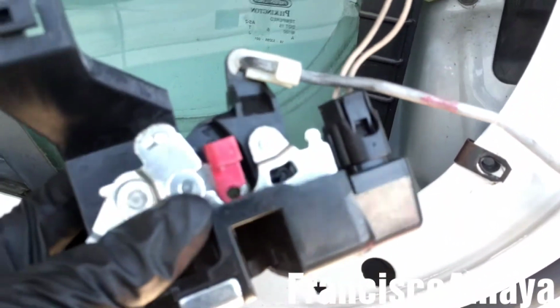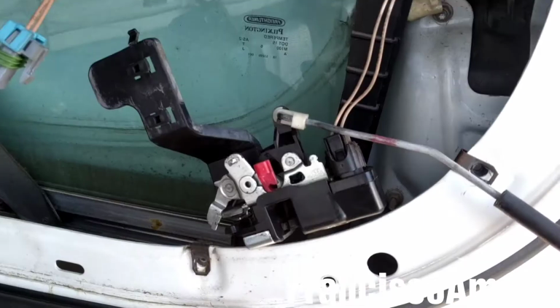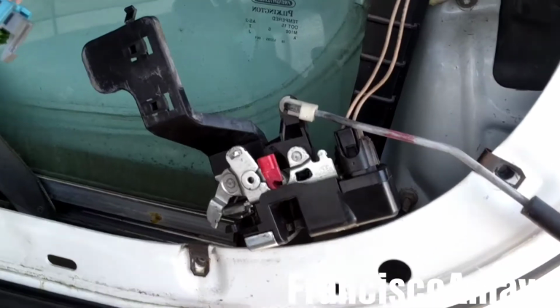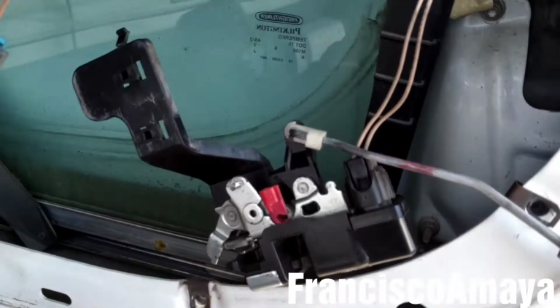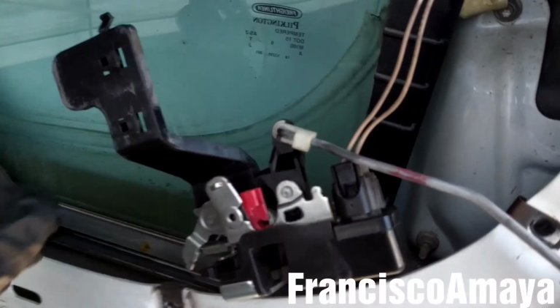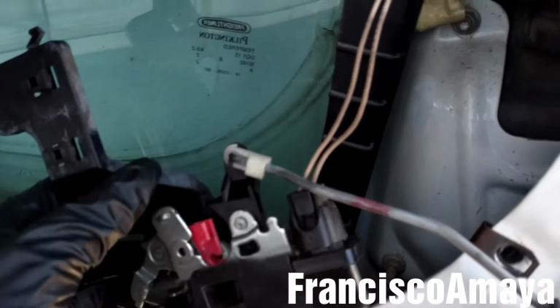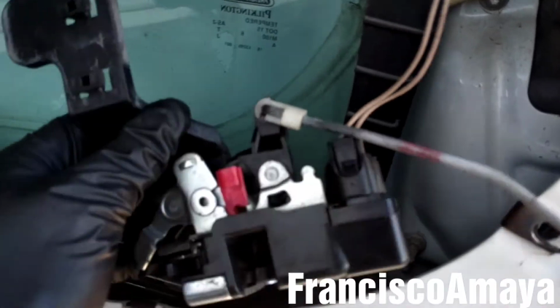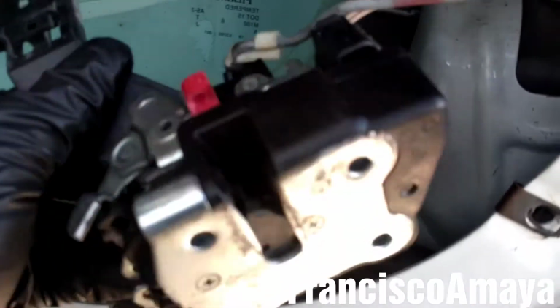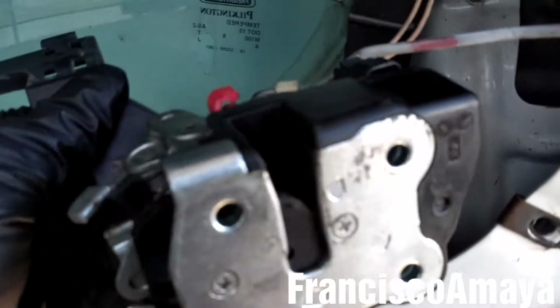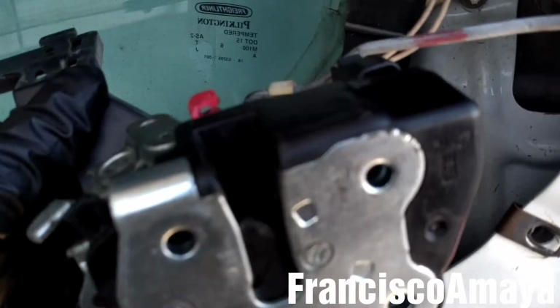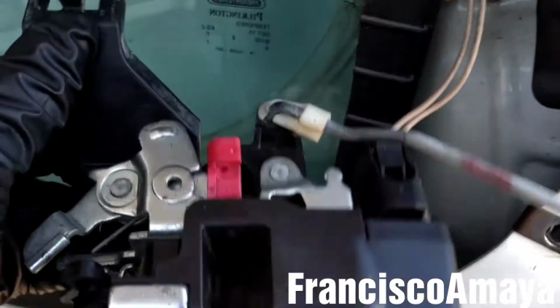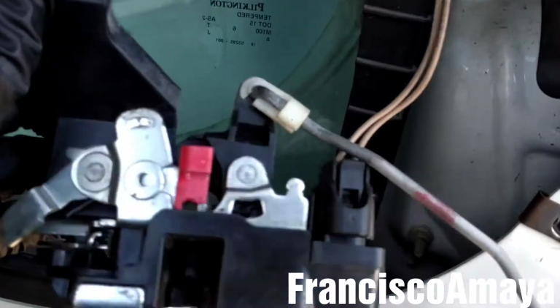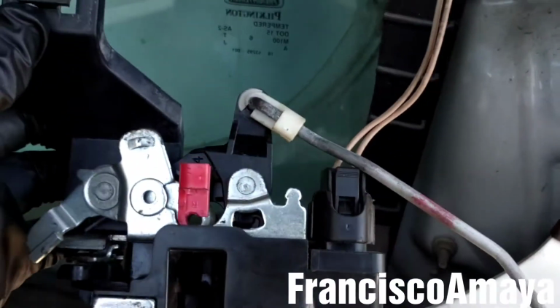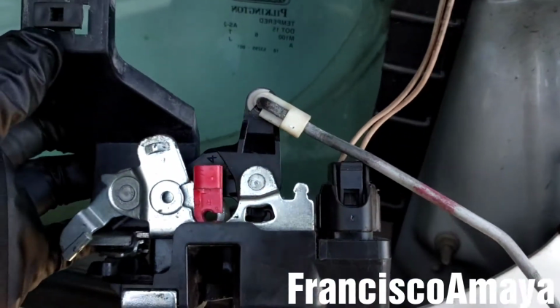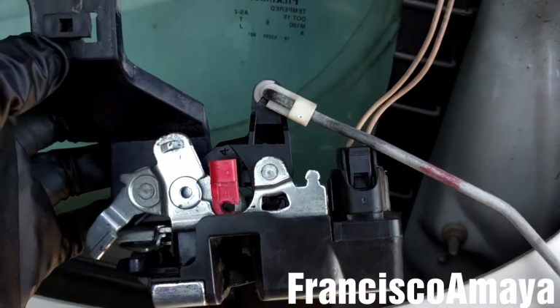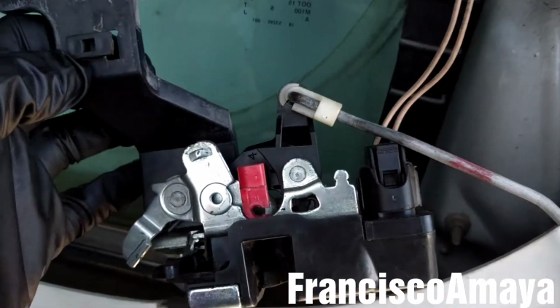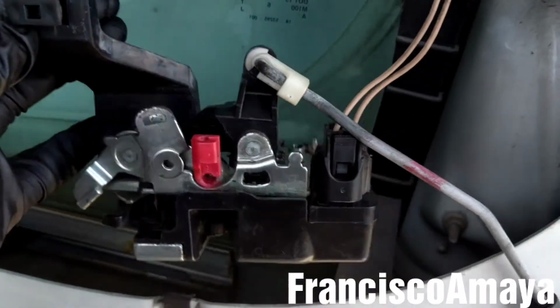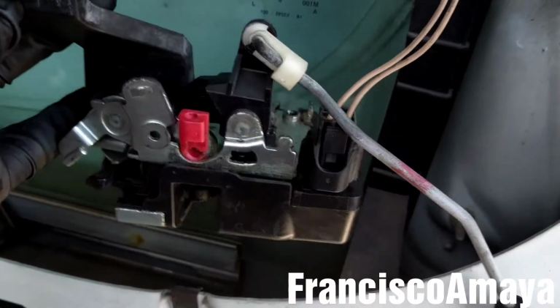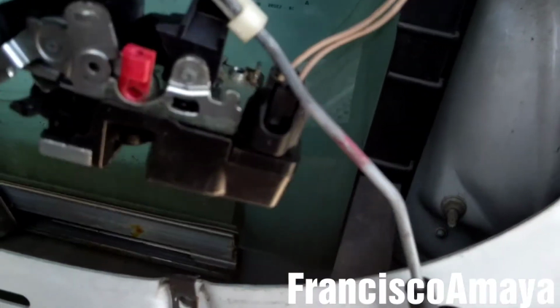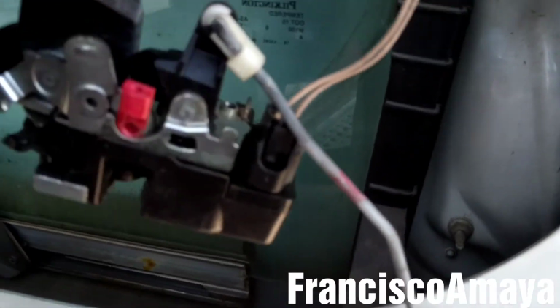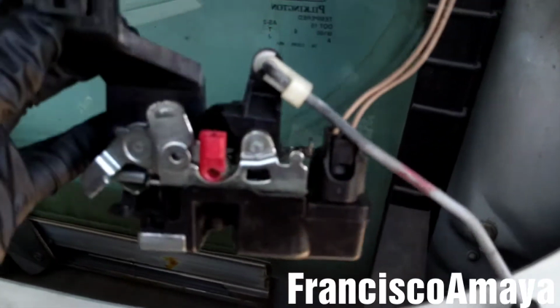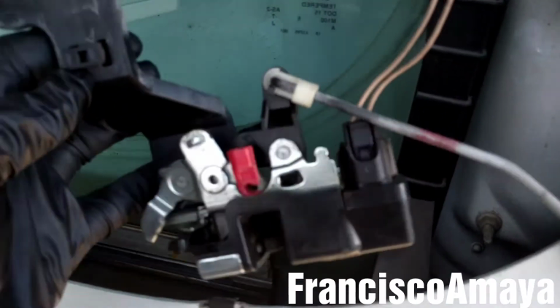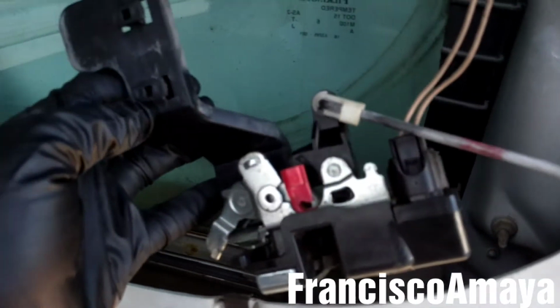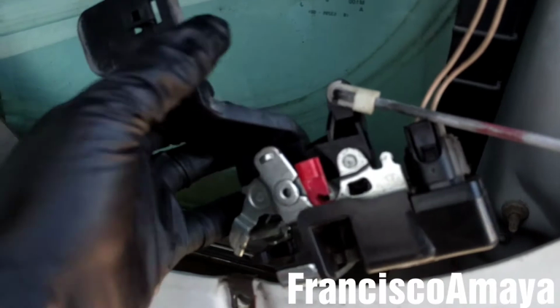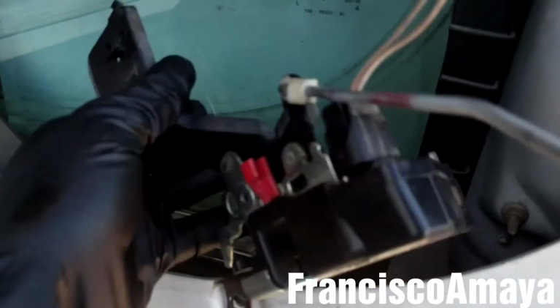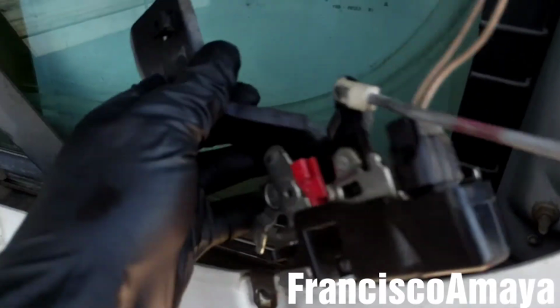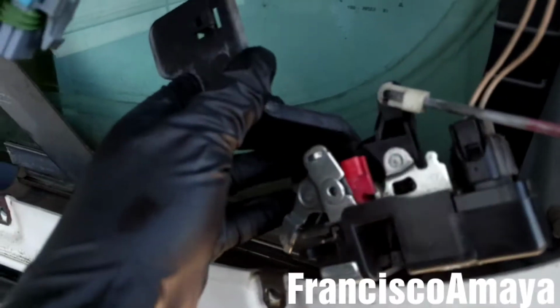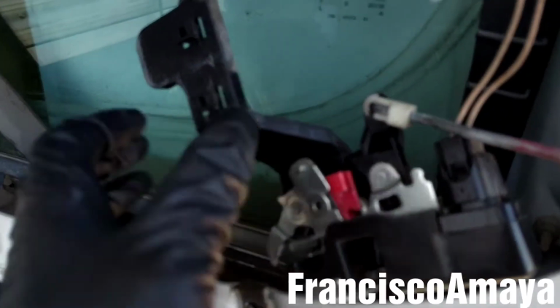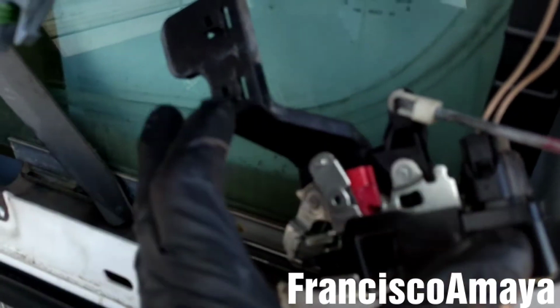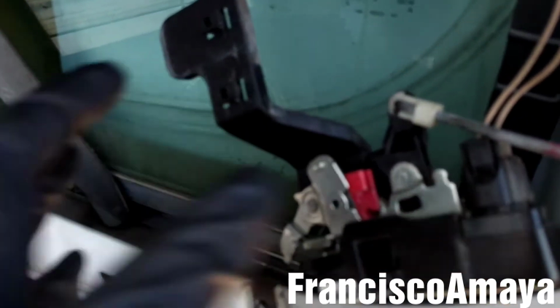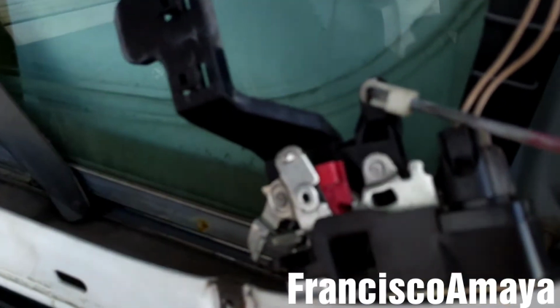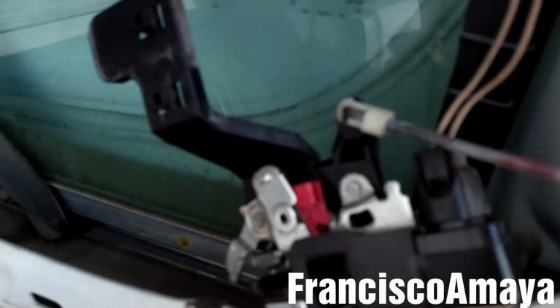To fix this problem, I had to replace the entire lock. There is no service kit to fix this, so I had to buy the whole thing.